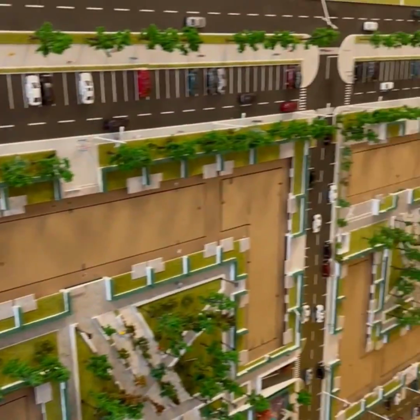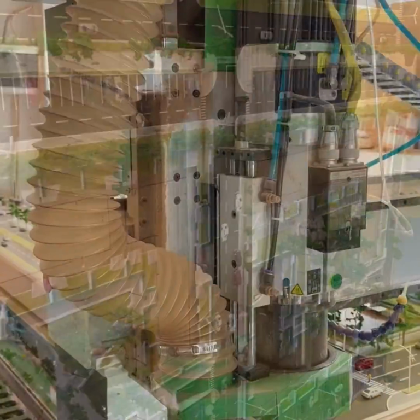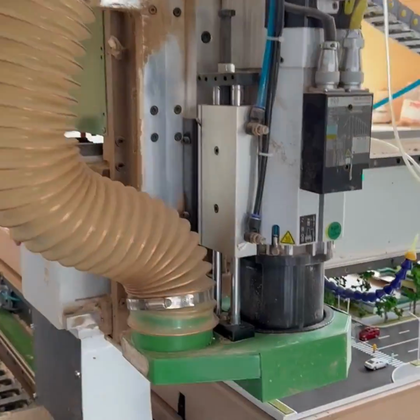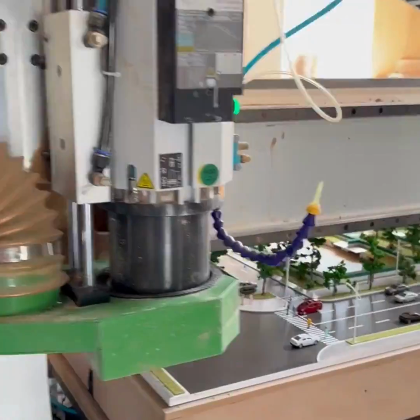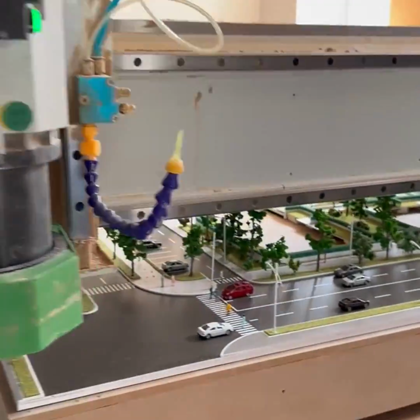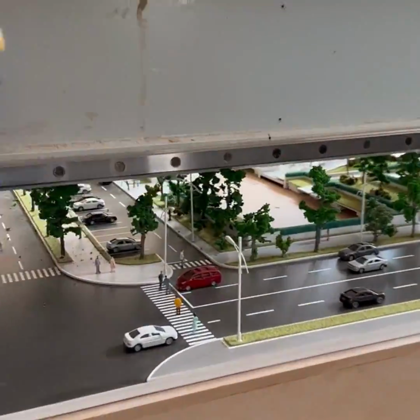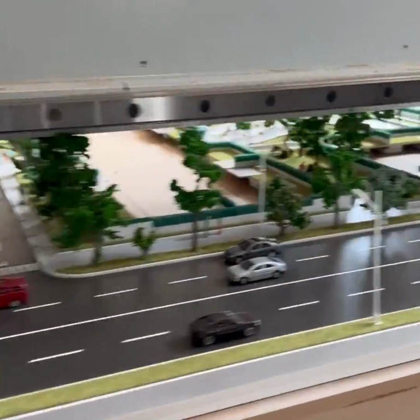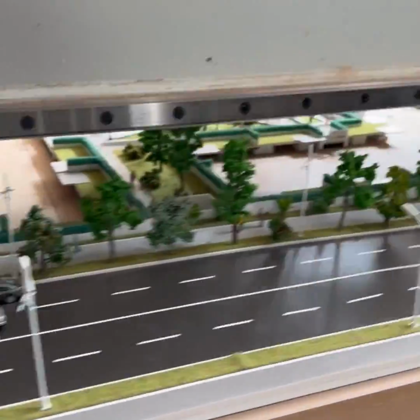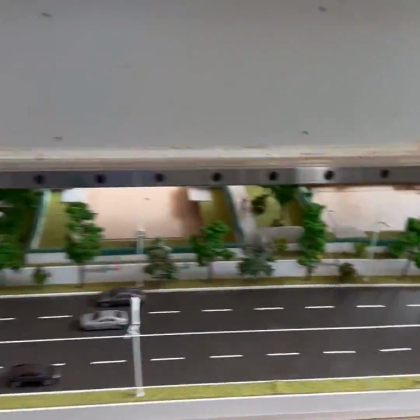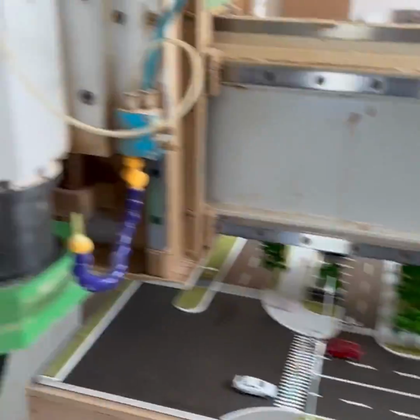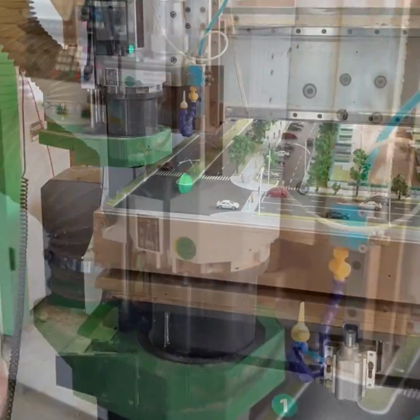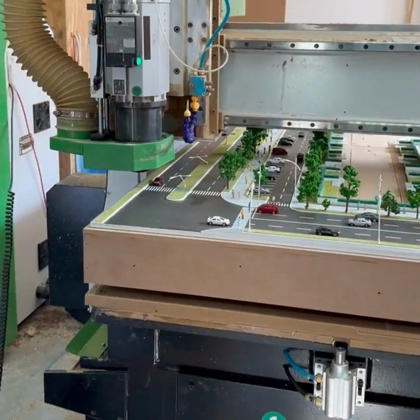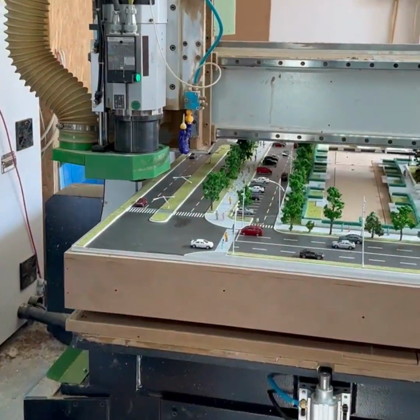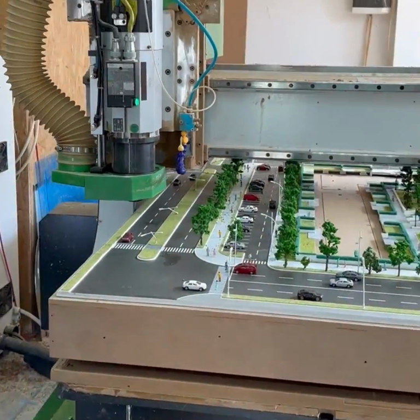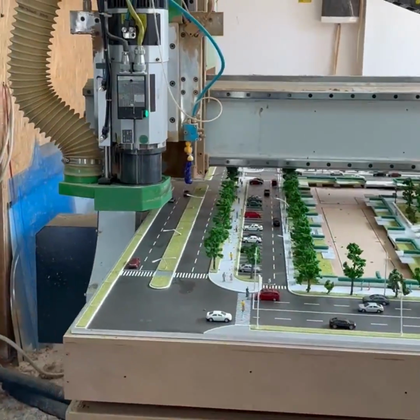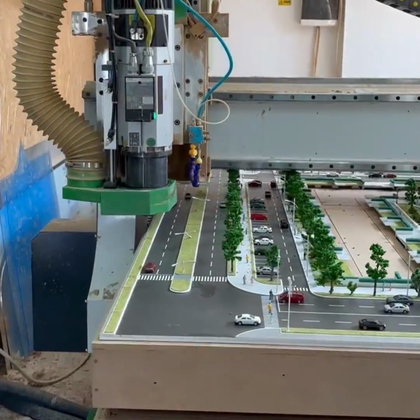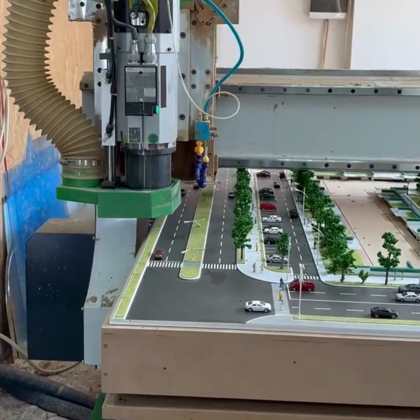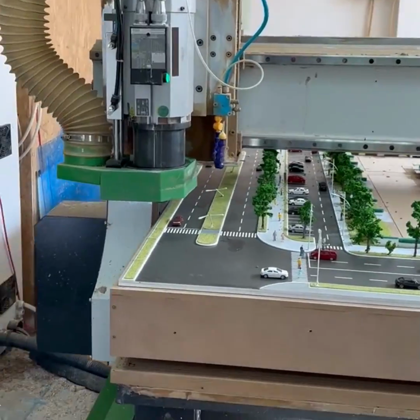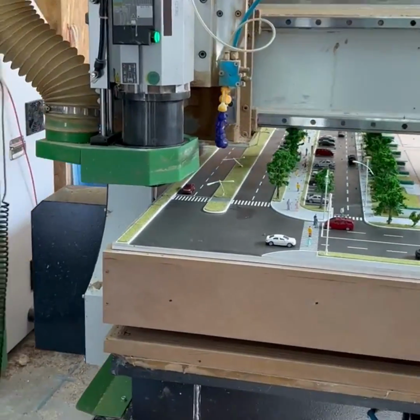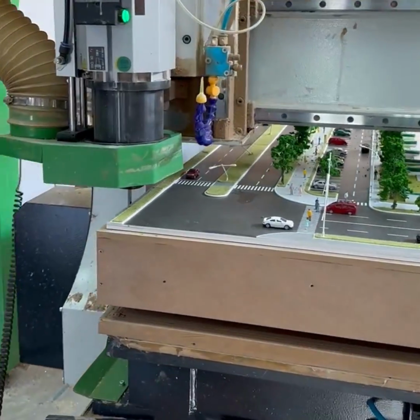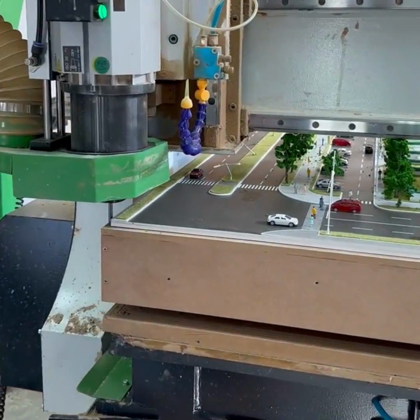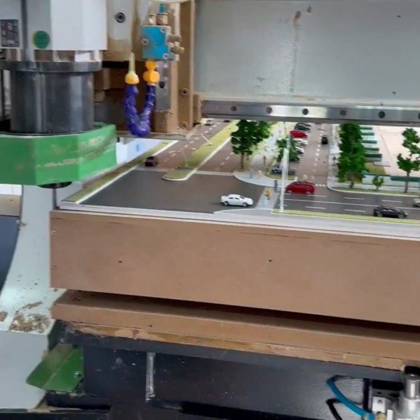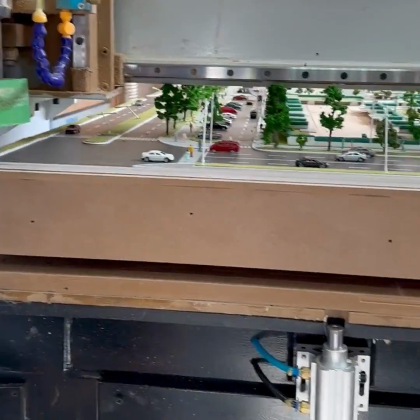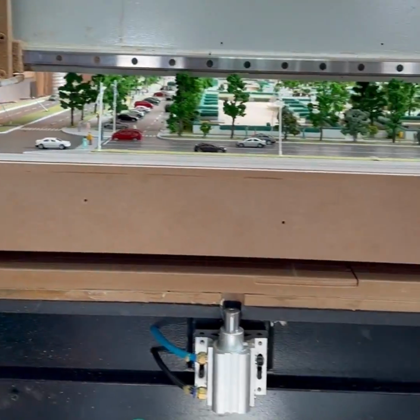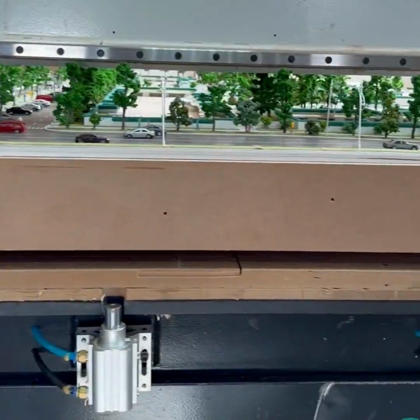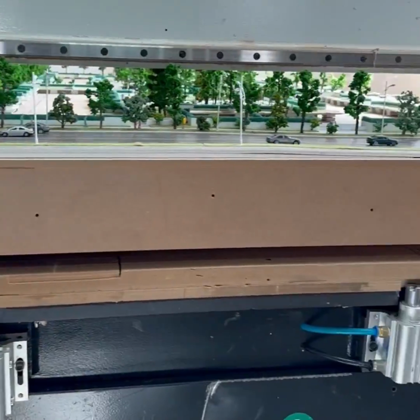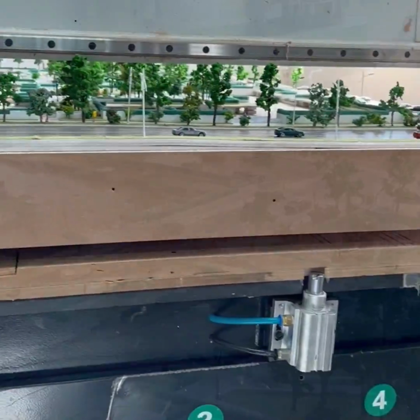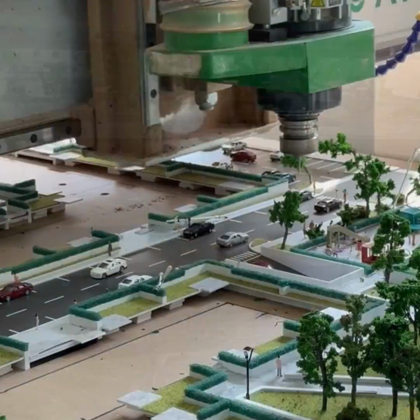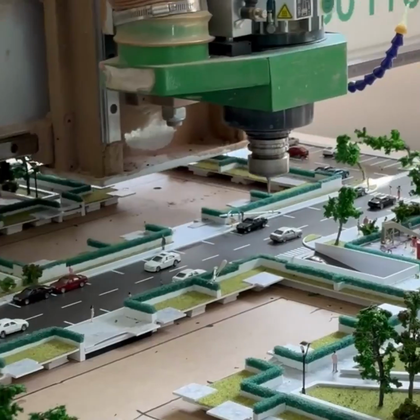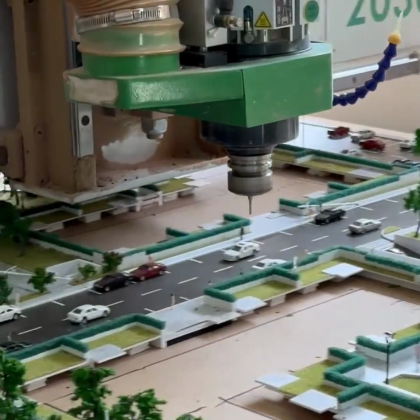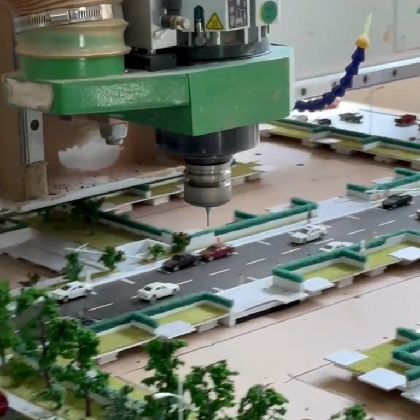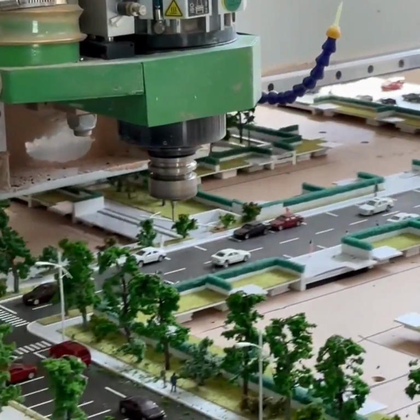As a result of relocation, cutting the scale model in half became necessary. Once the building blocks were removed from the model, we began fine-tuning the CNC machine, preparing to split the scale model in half.